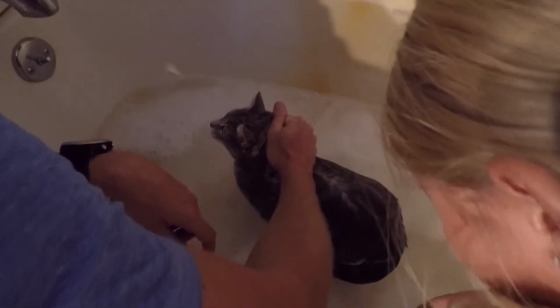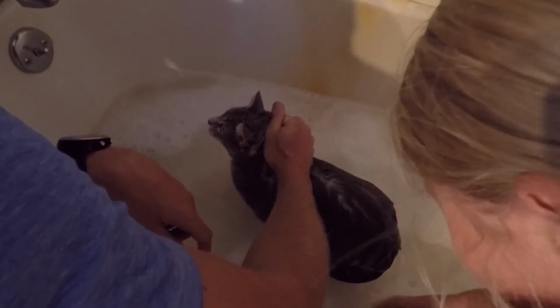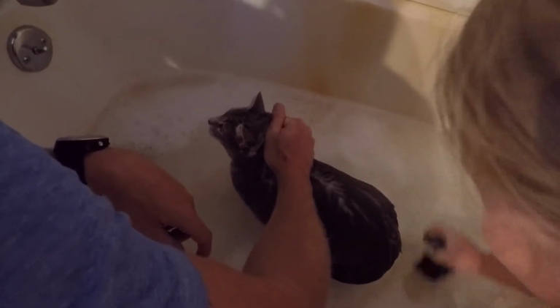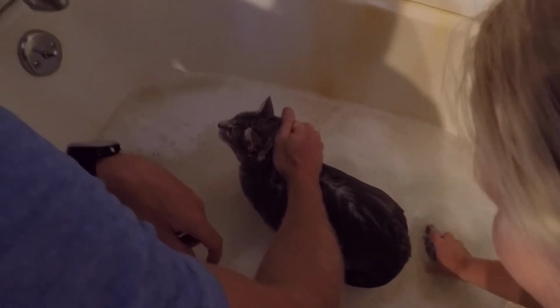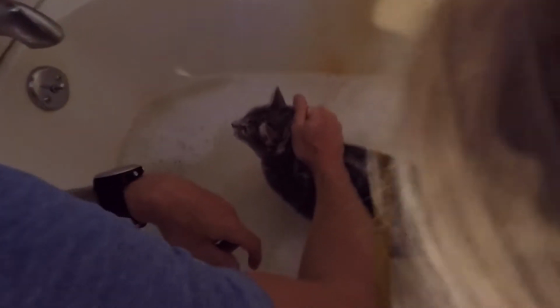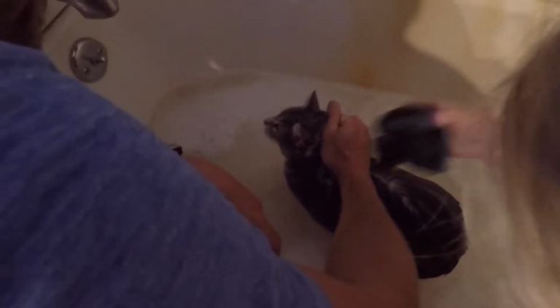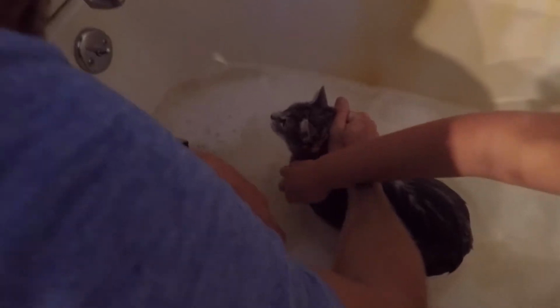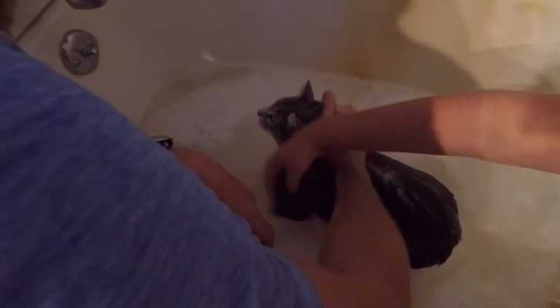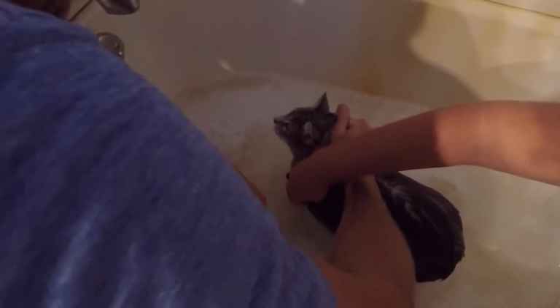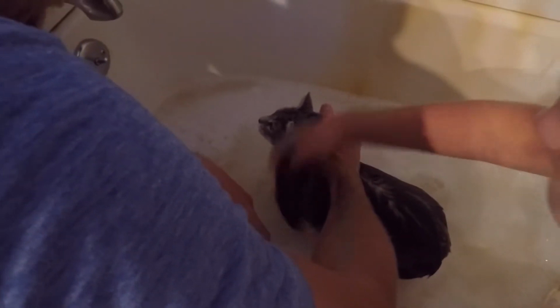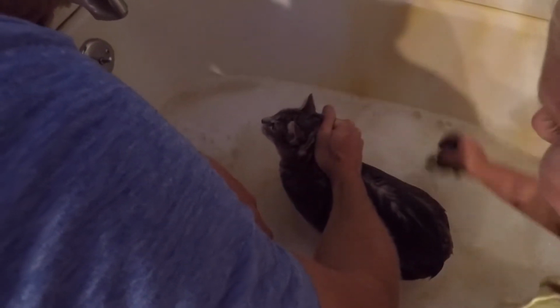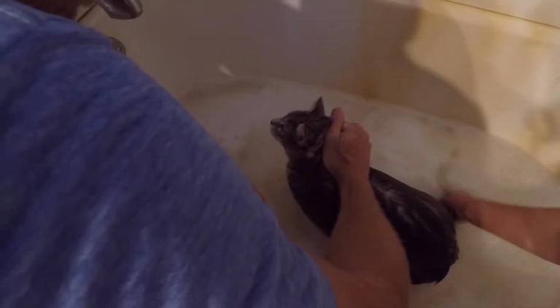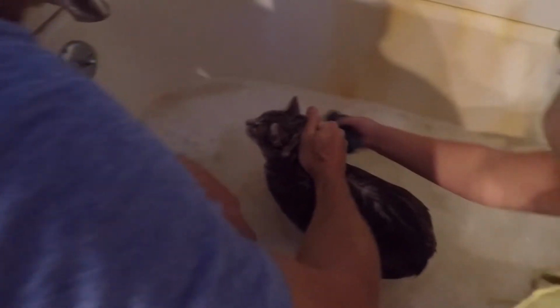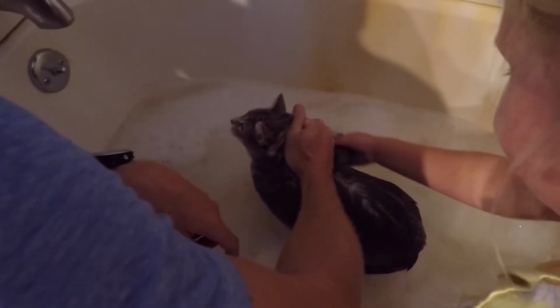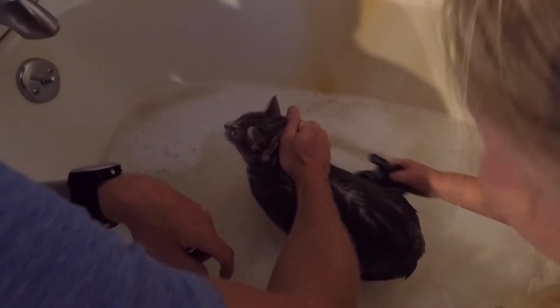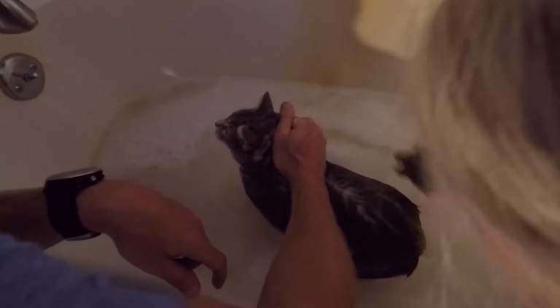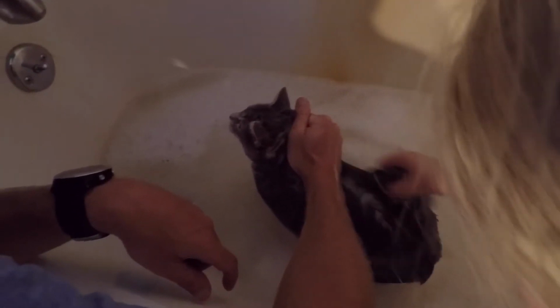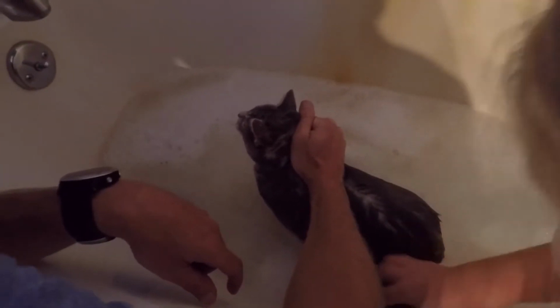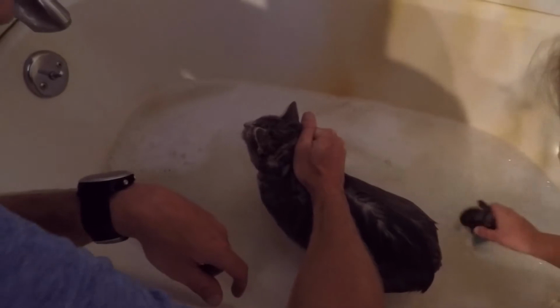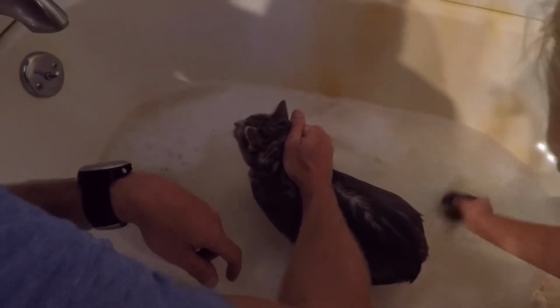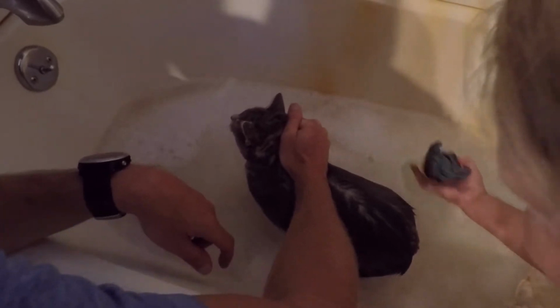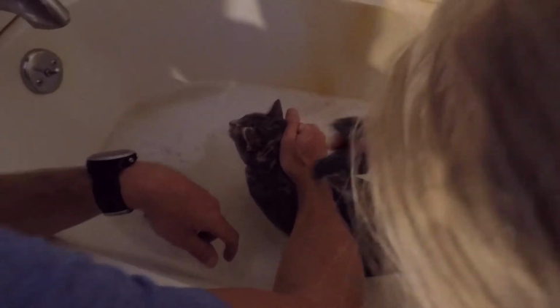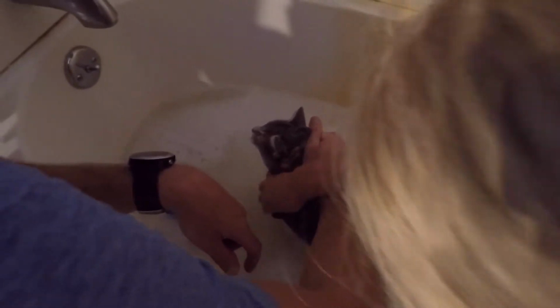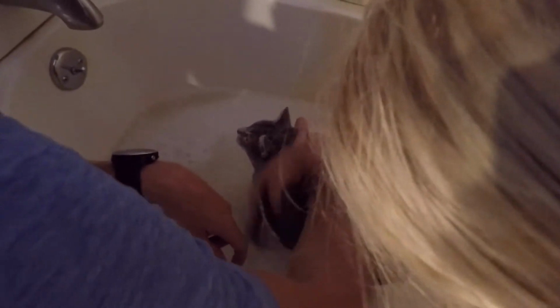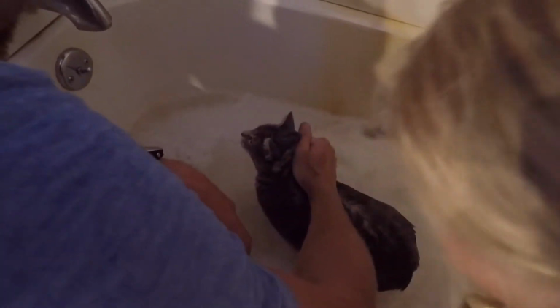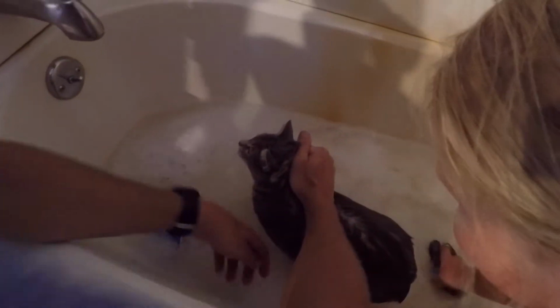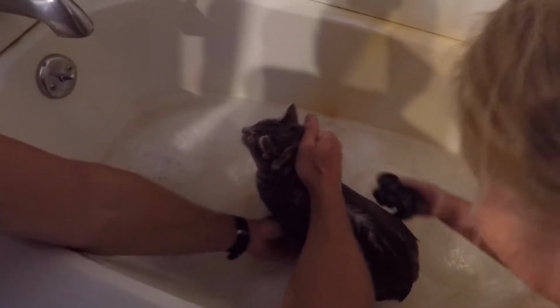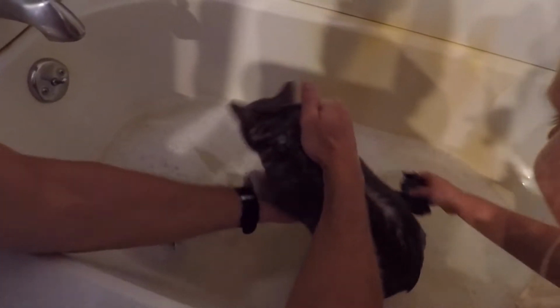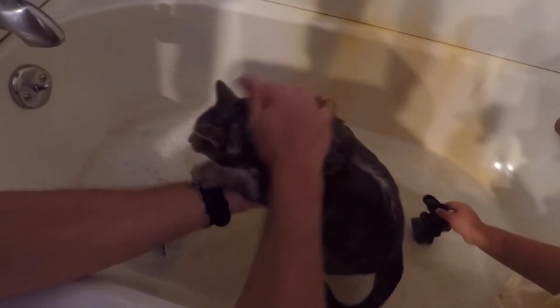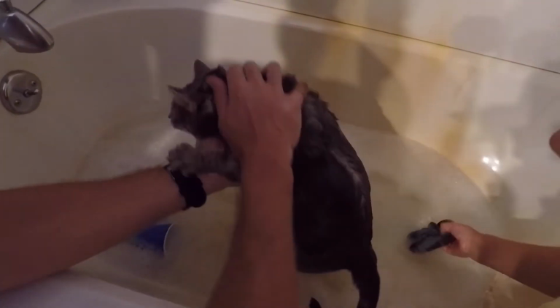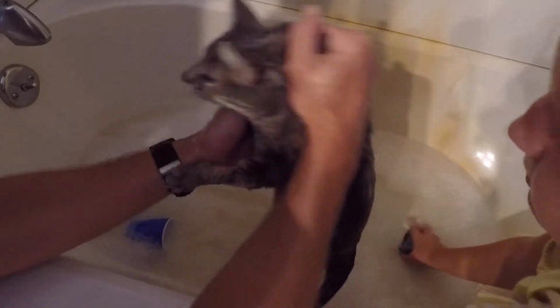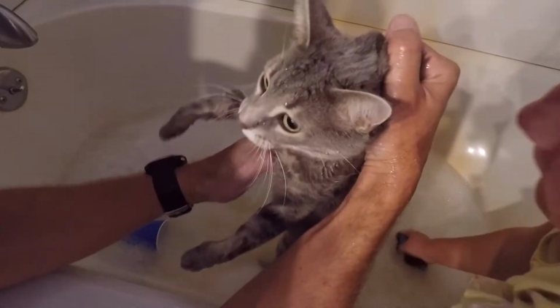We gave her a bath last week too, and that bath was successful. We just wanted to keep her clean. And the other cat takes a bath pretty well on his own.